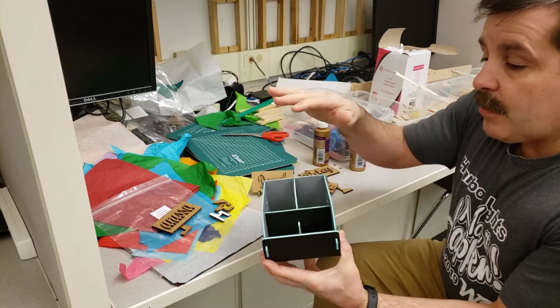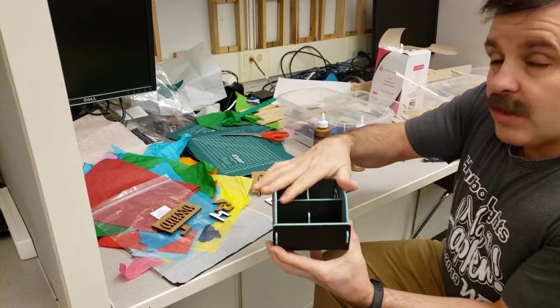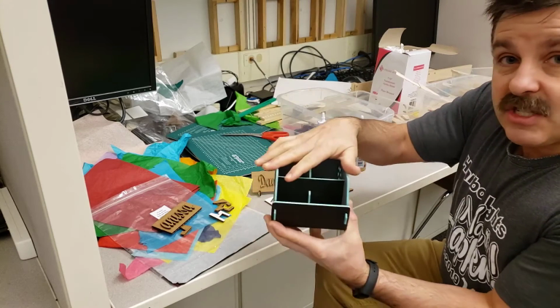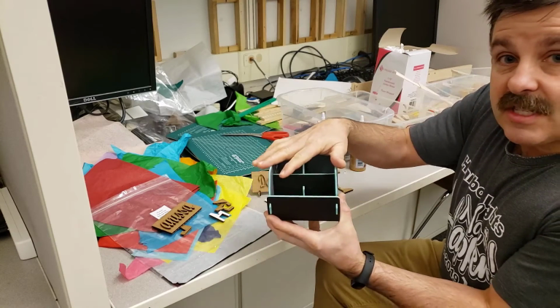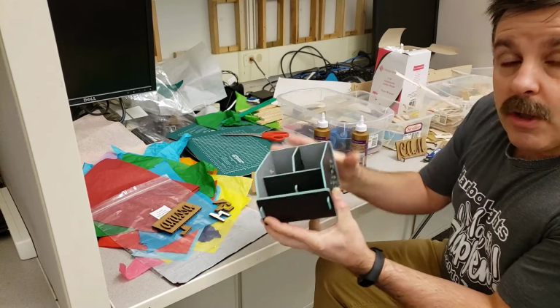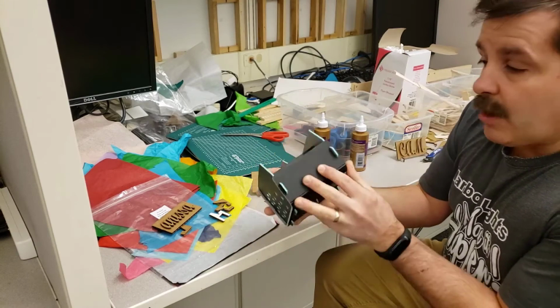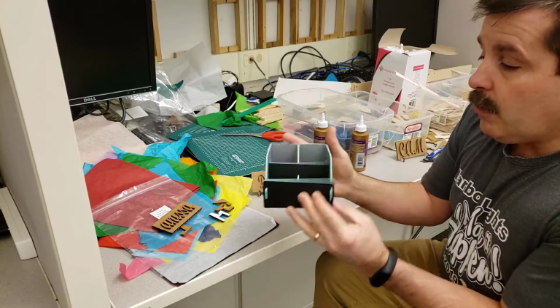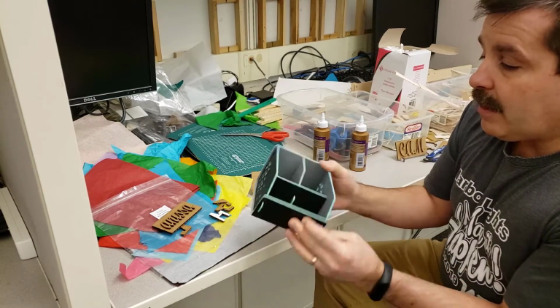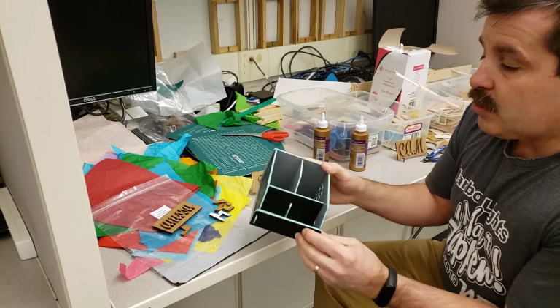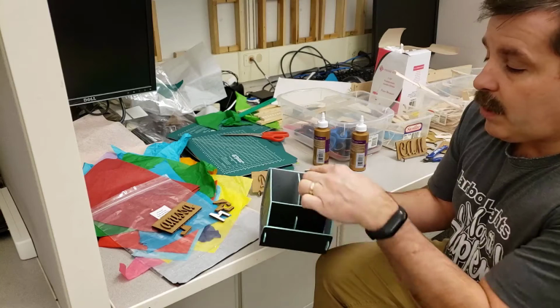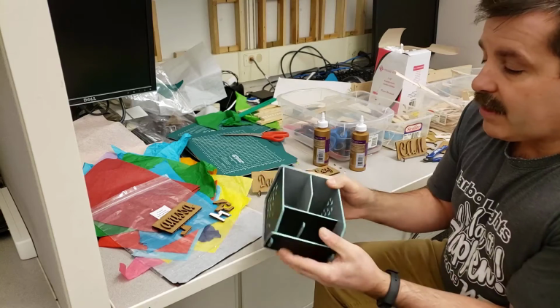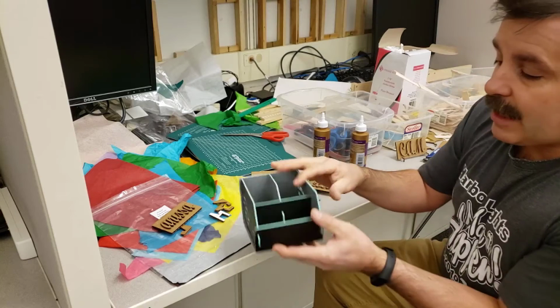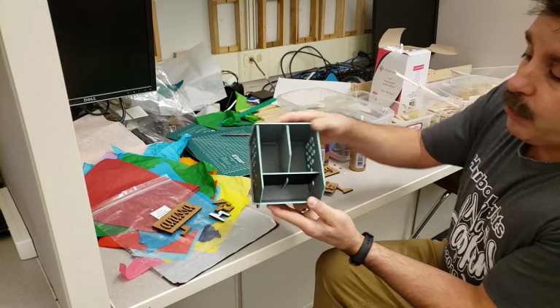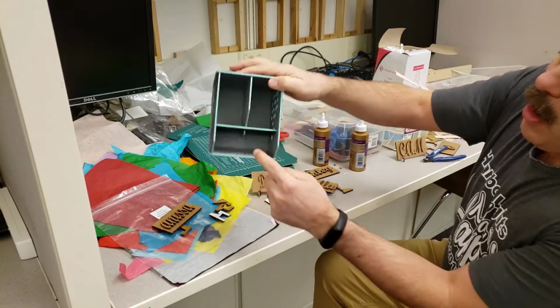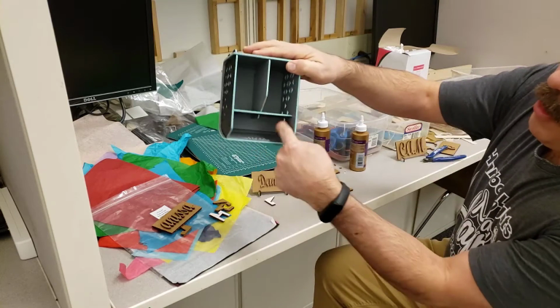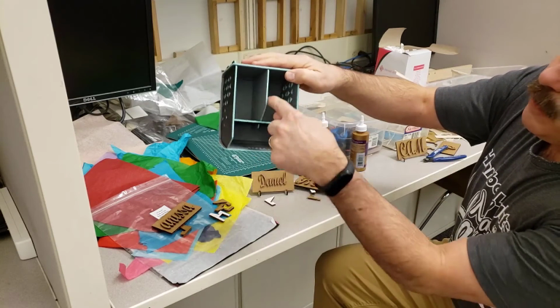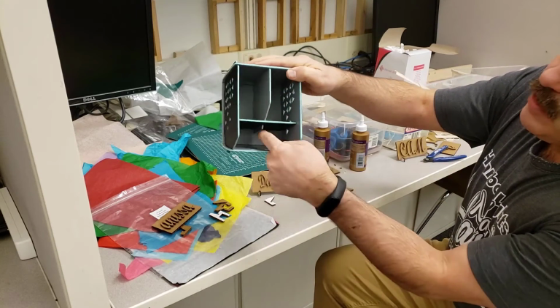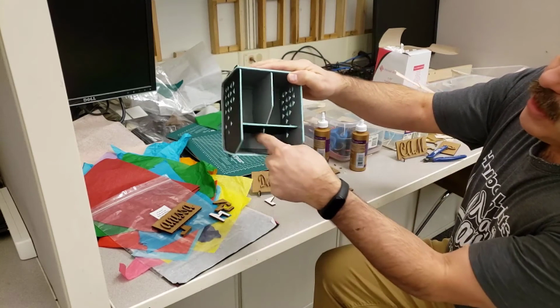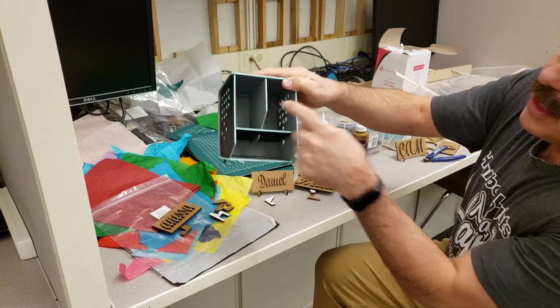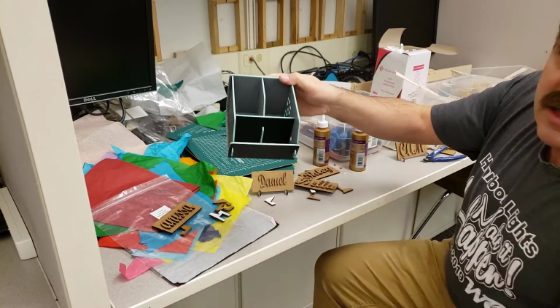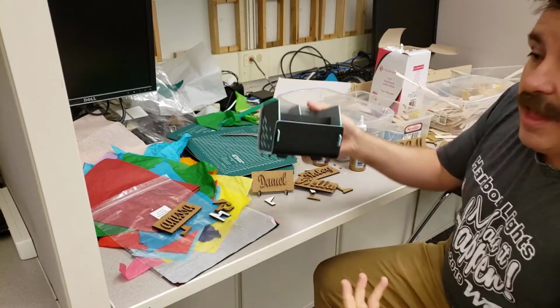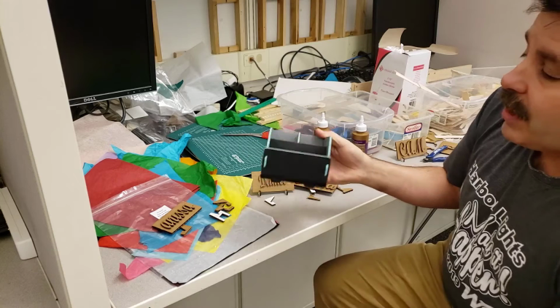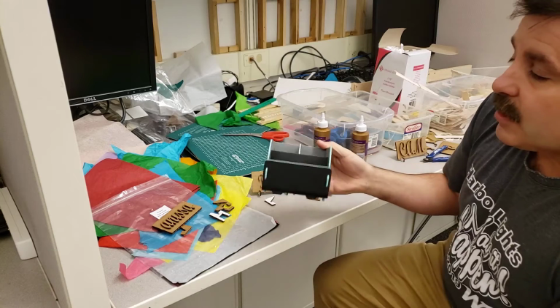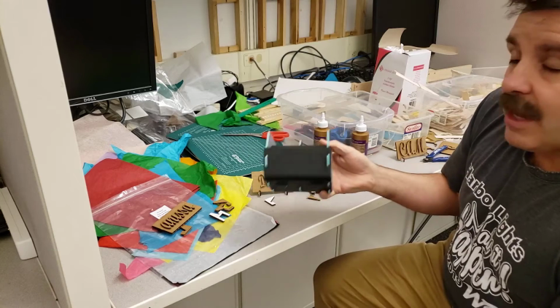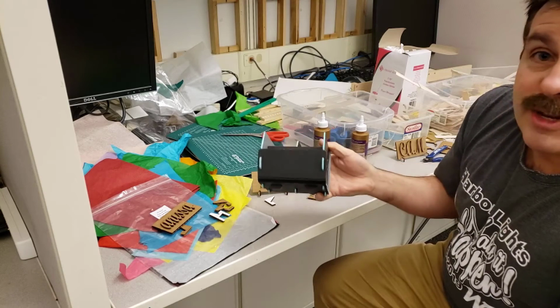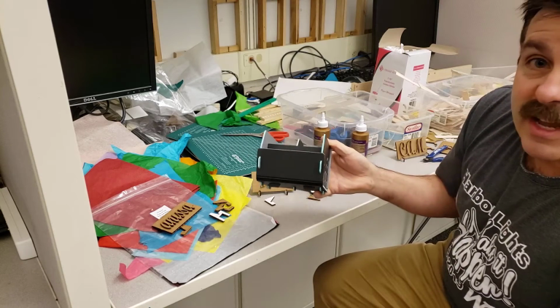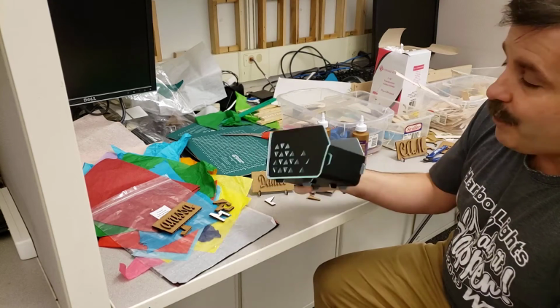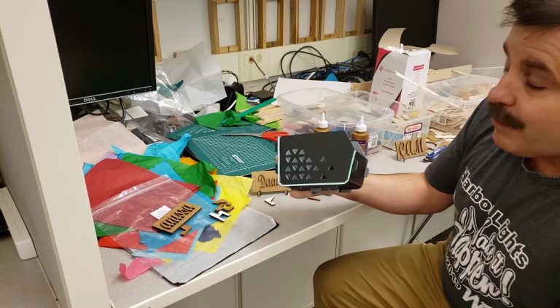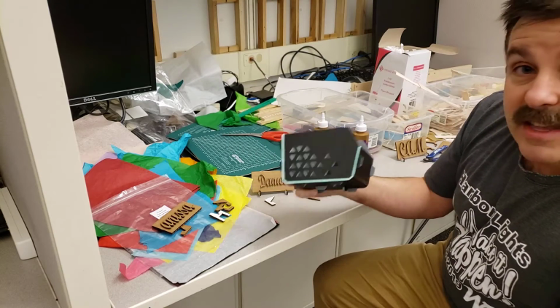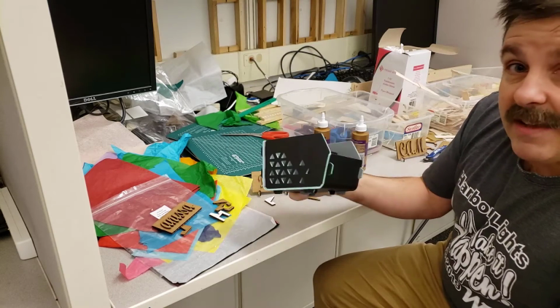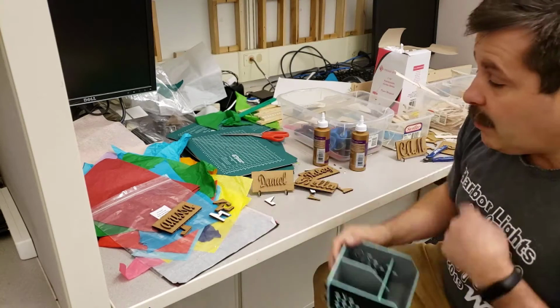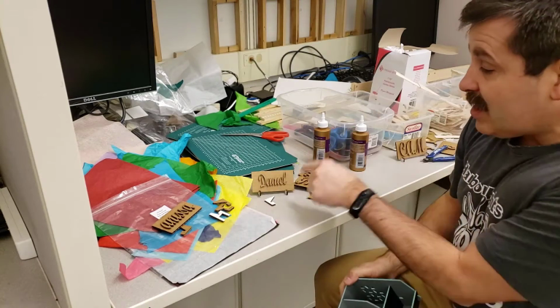Using glue — the first time you build this, I want you to make sure it is assembled without glue. Then once you show me your final design and we approve all the different ways you slid those pieces in and connected them, then we can actually glue it together and you'll be able to take it home.